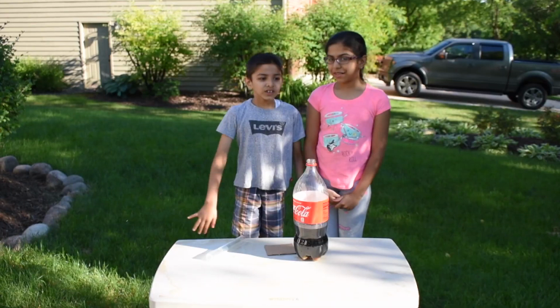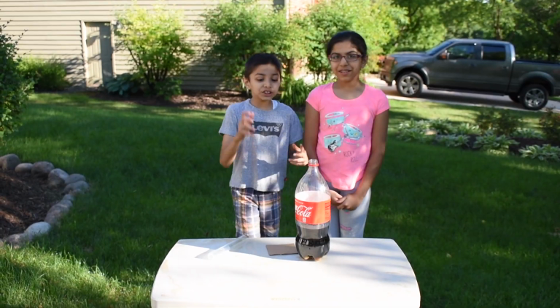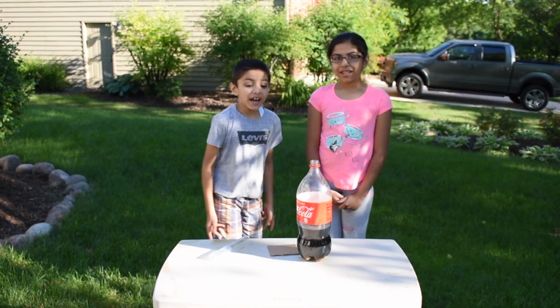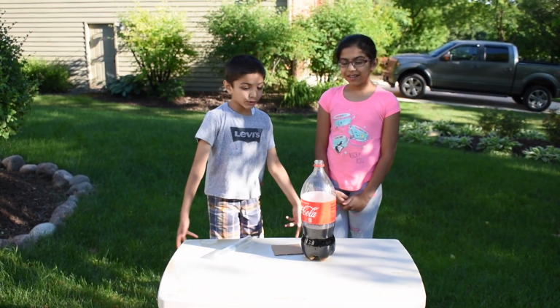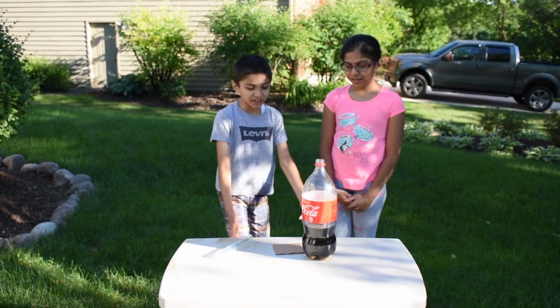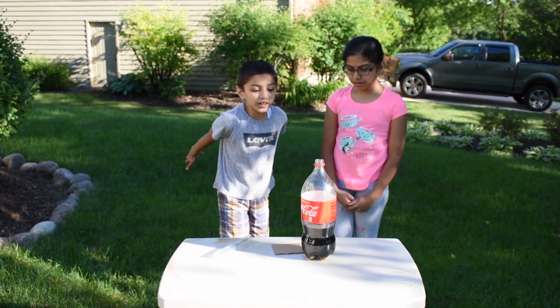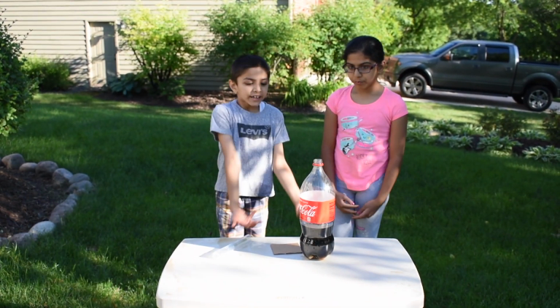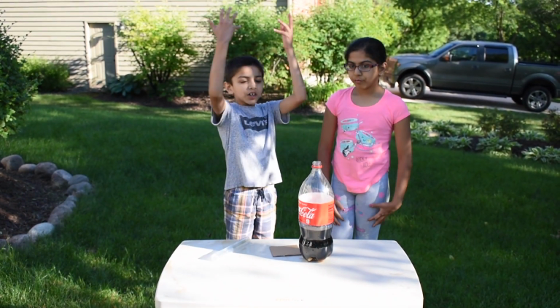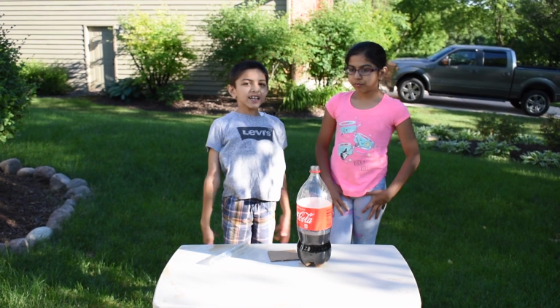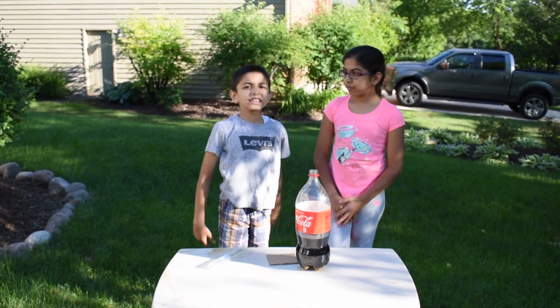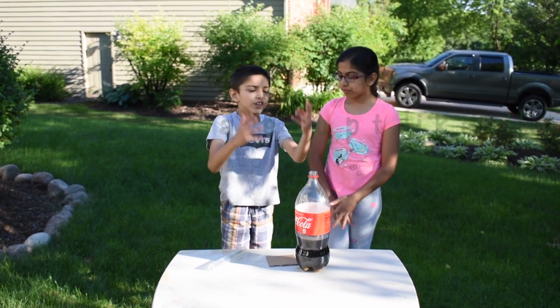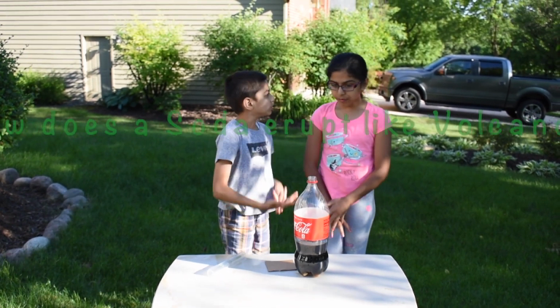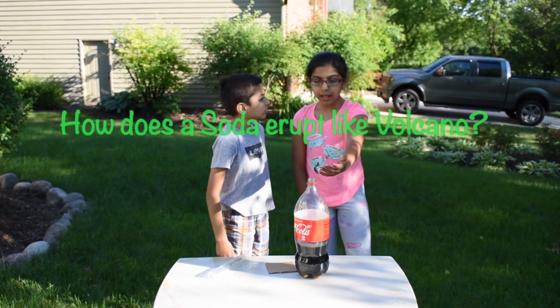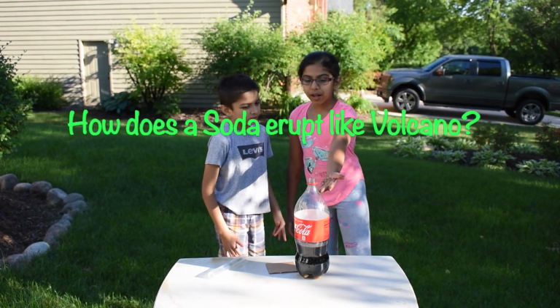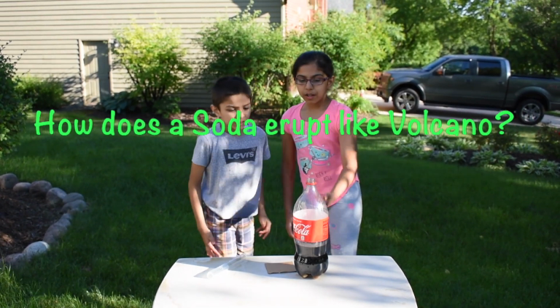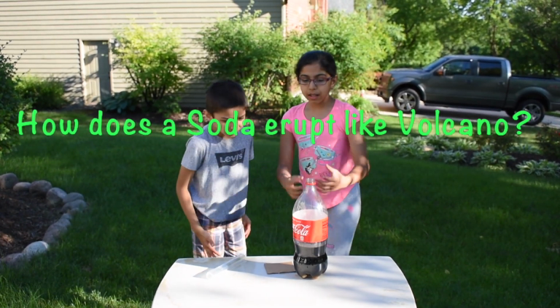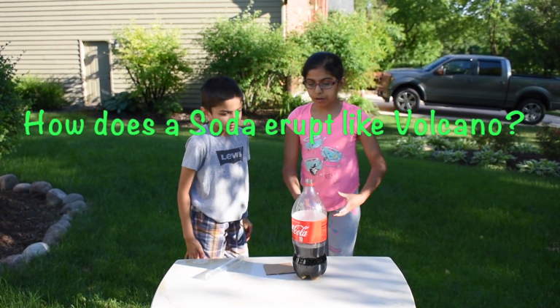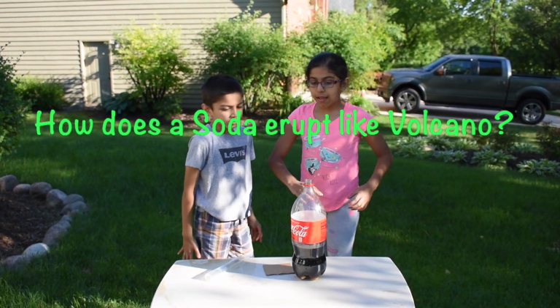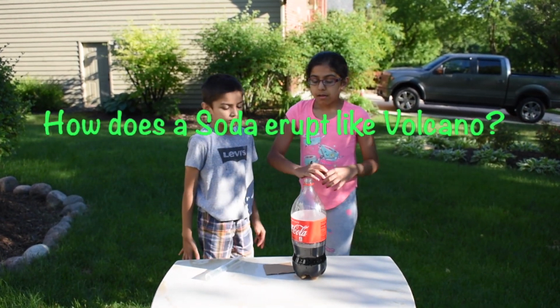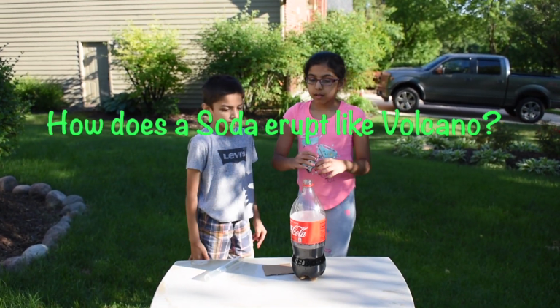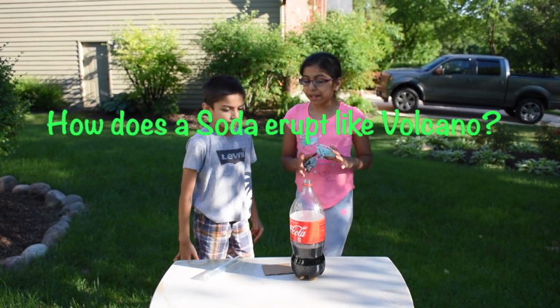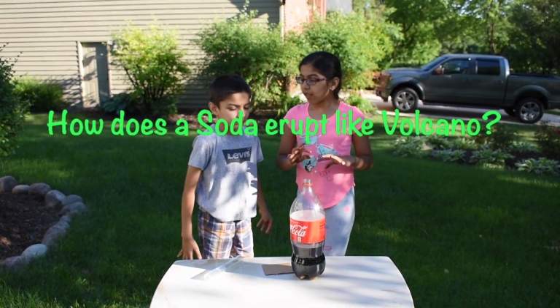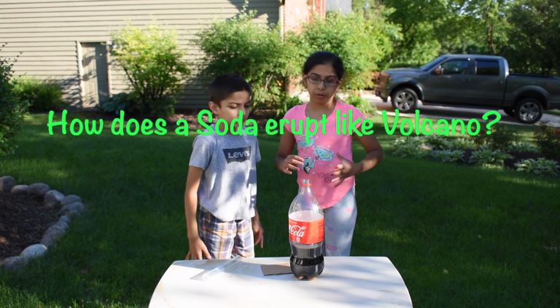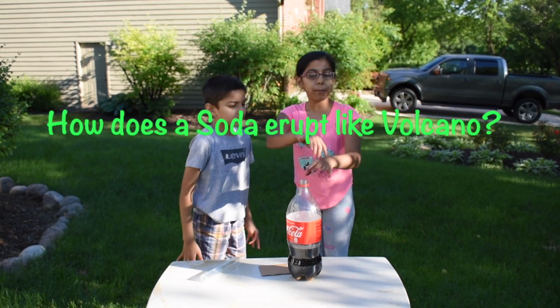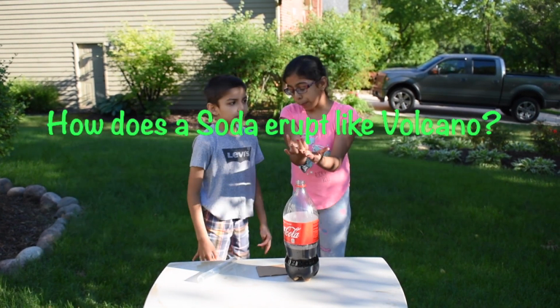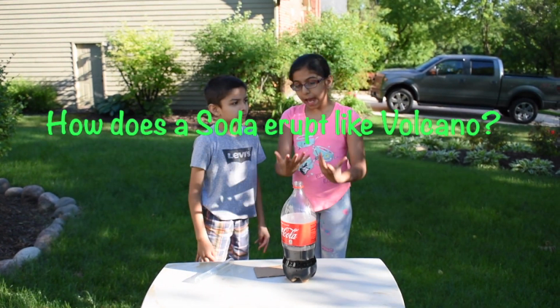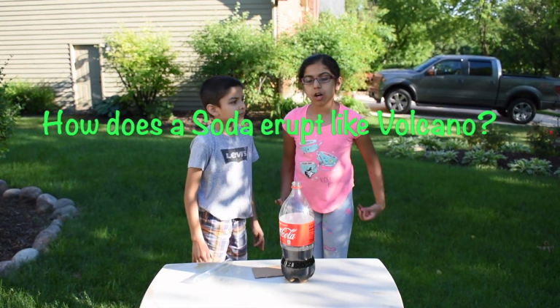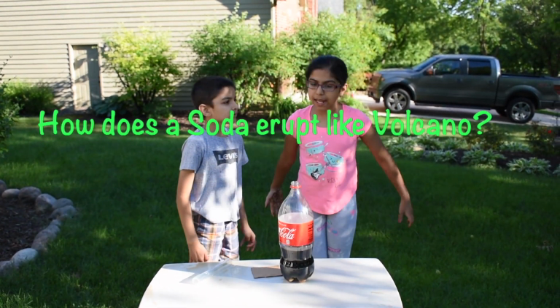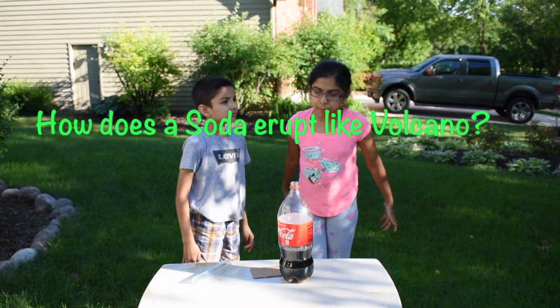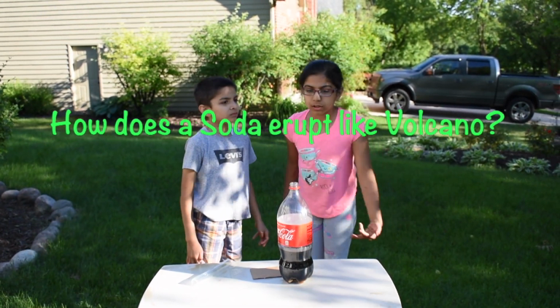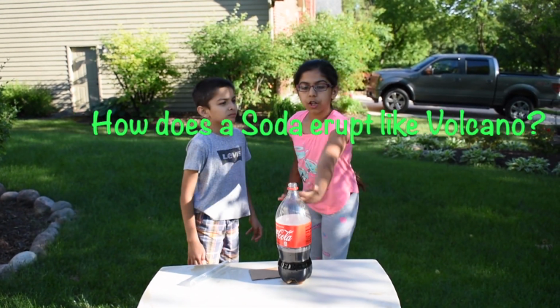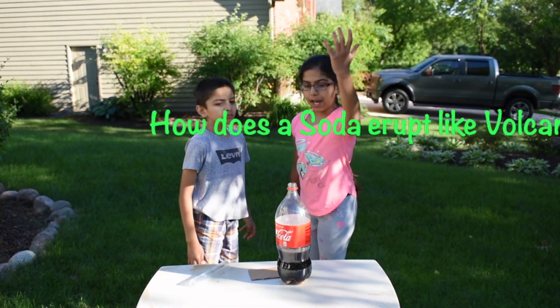Mira, how does the soda erupt like a volcano? The soda has carbon dioxide bubbles. So when we open the cap, the carbon dioxide bubbles go out.